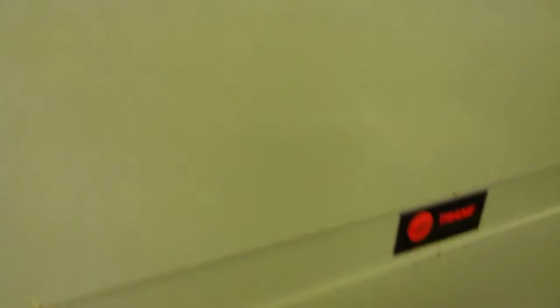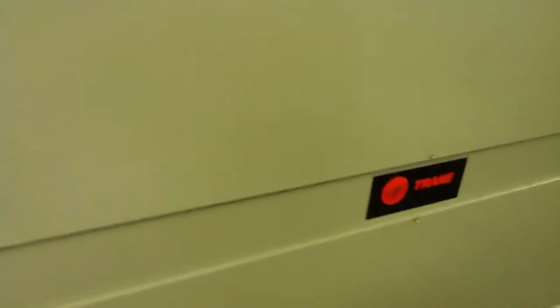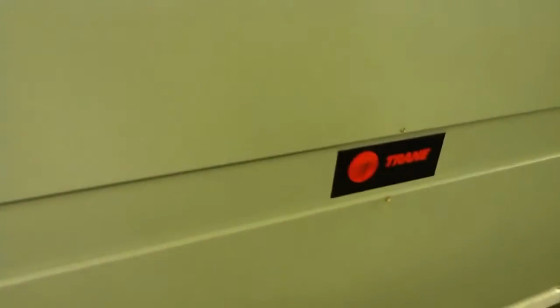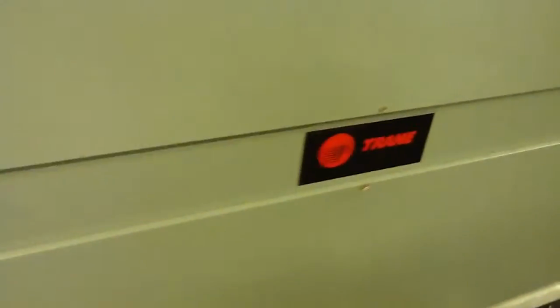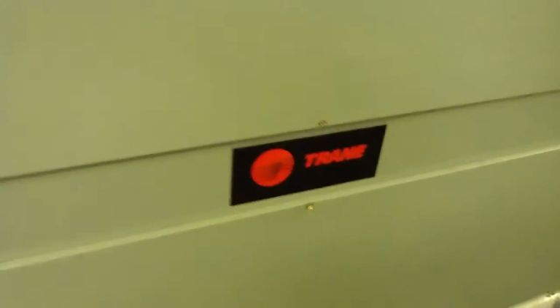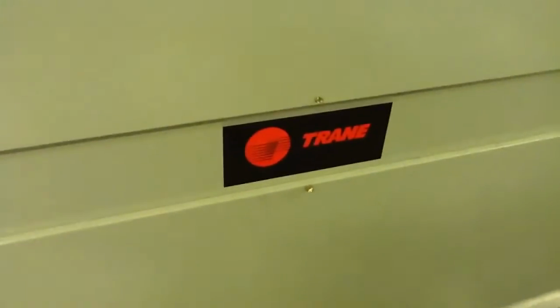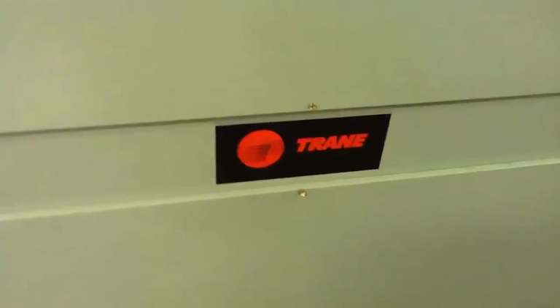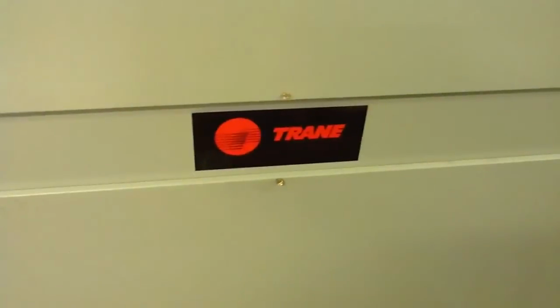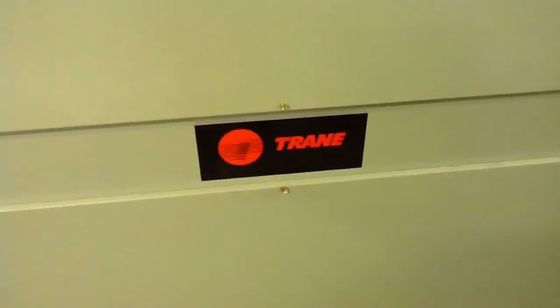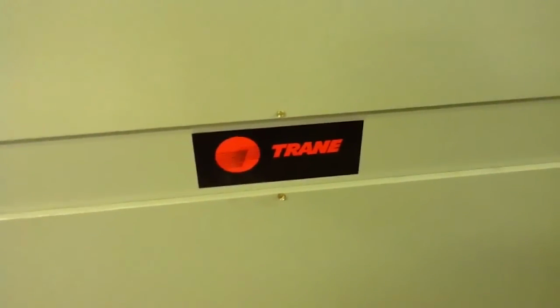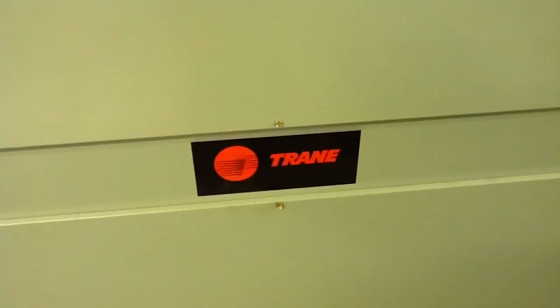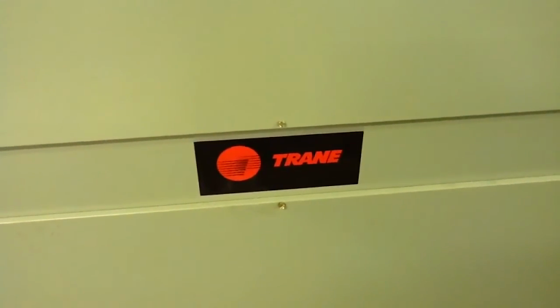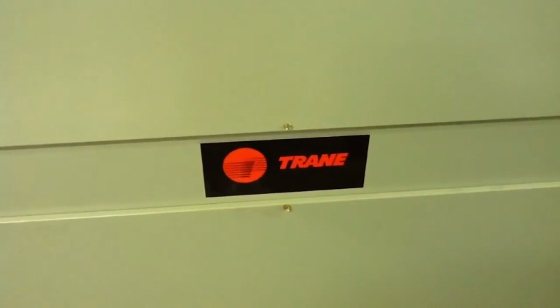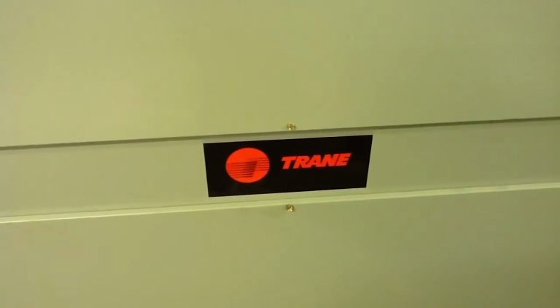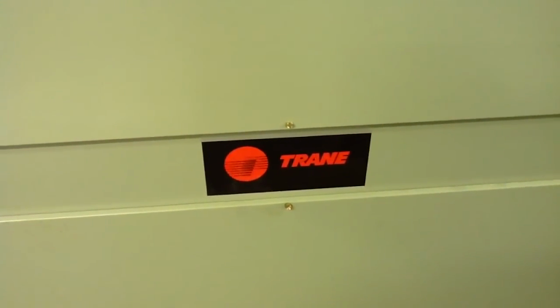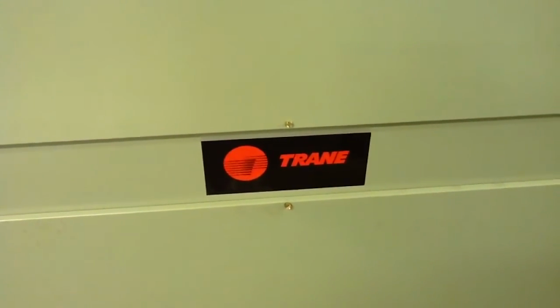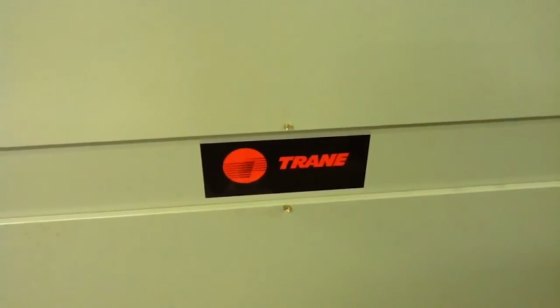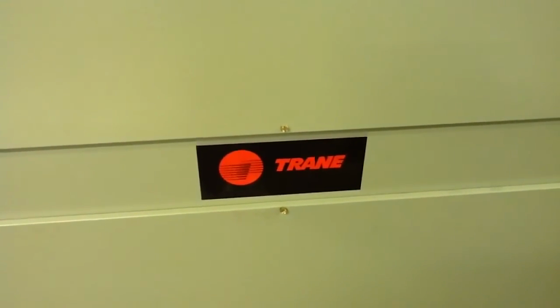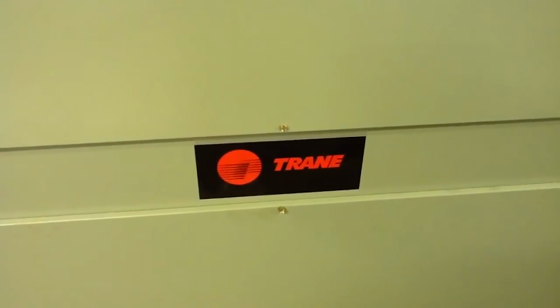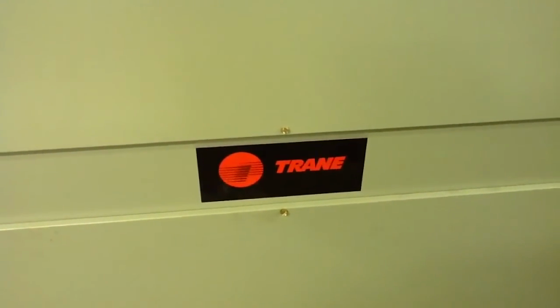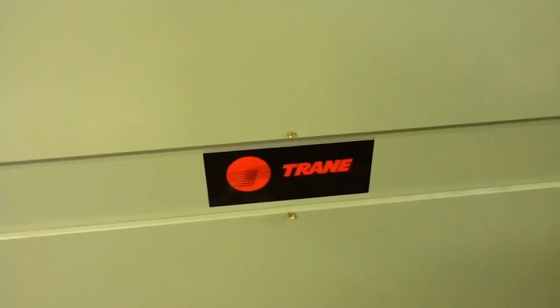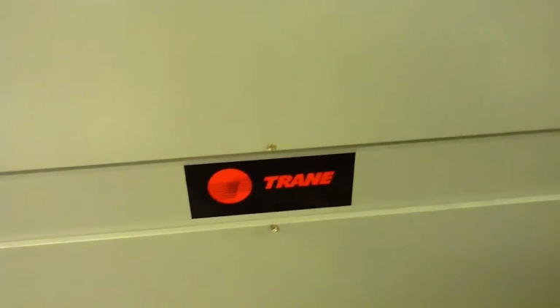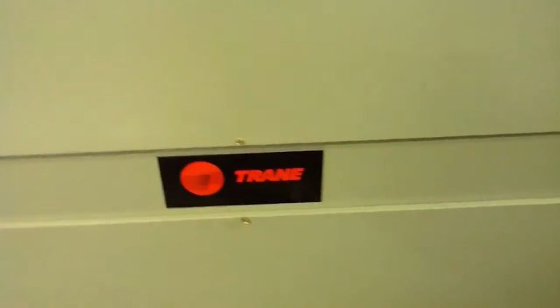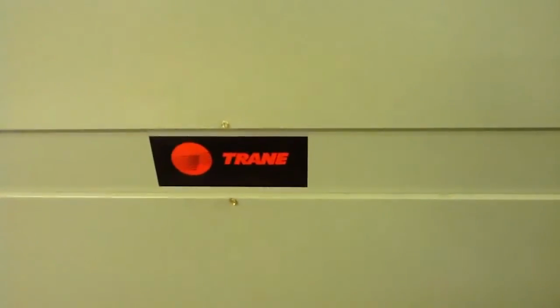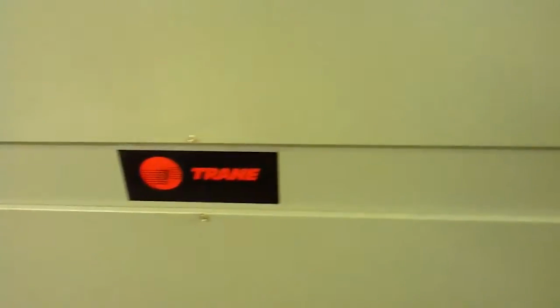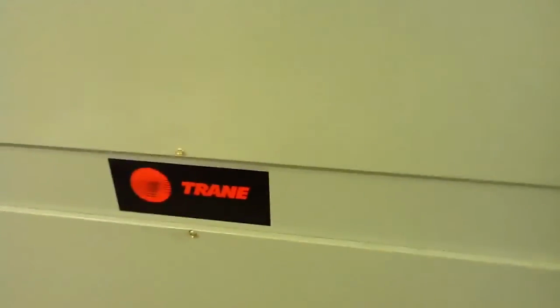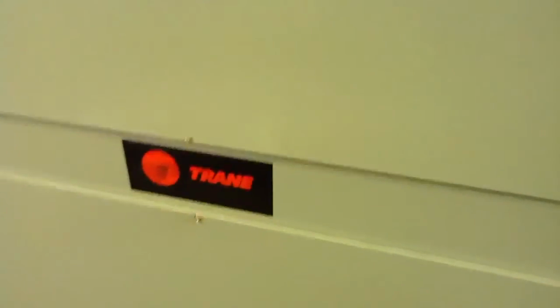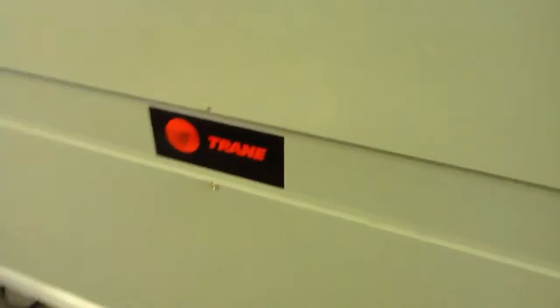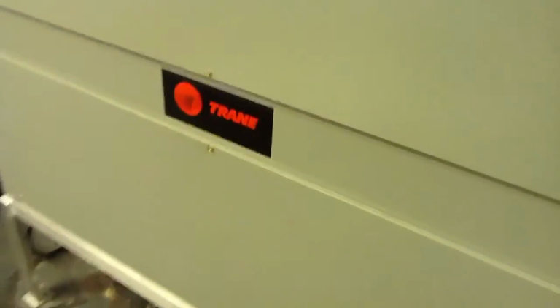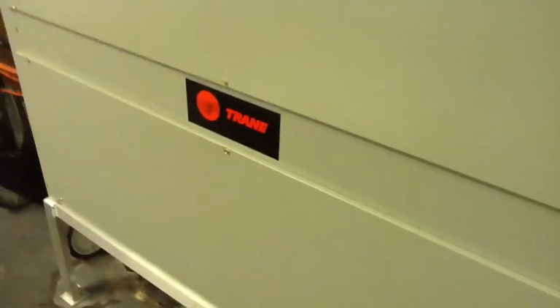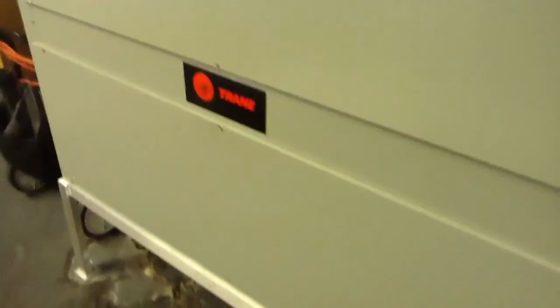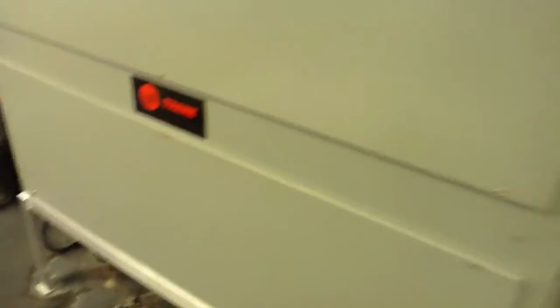It's a Trane unit. Trane makes great commercial equipment. They give you a five-year labor warranty on commercial equipment — one of the few companies in the industry that actually does that.